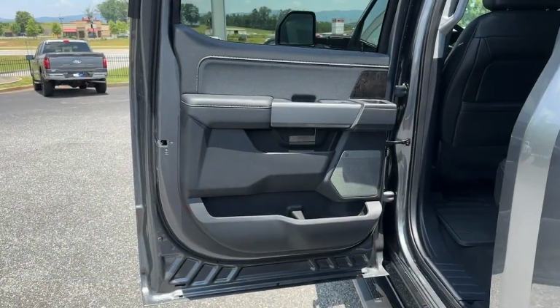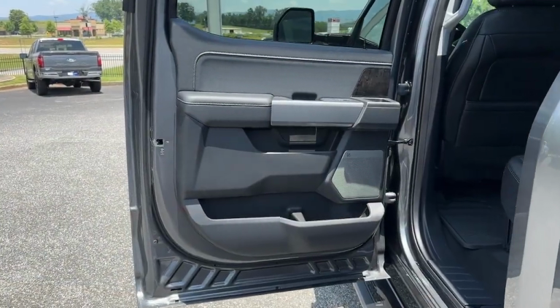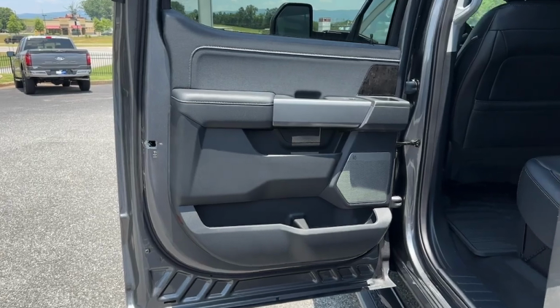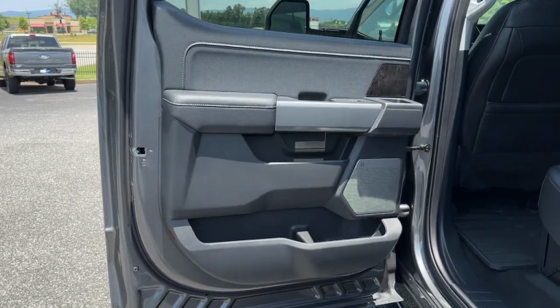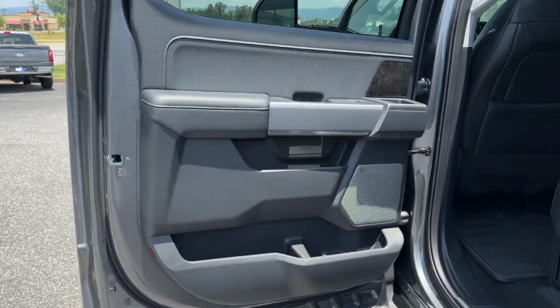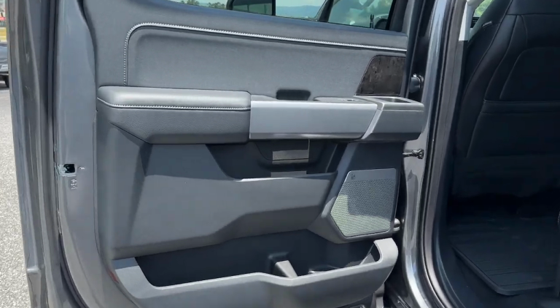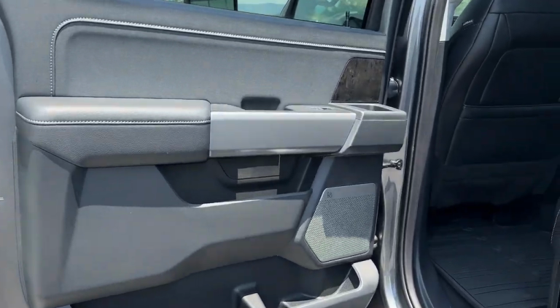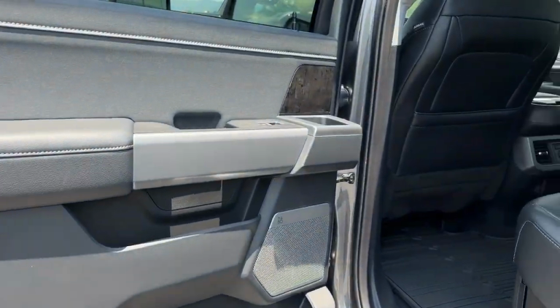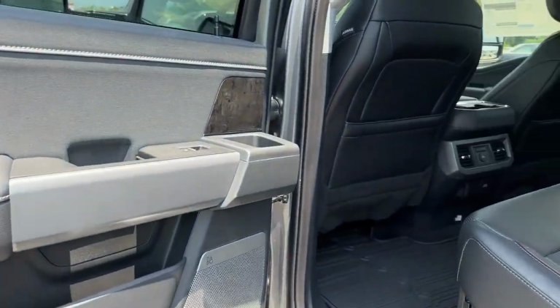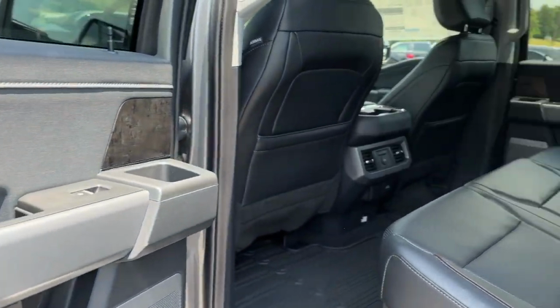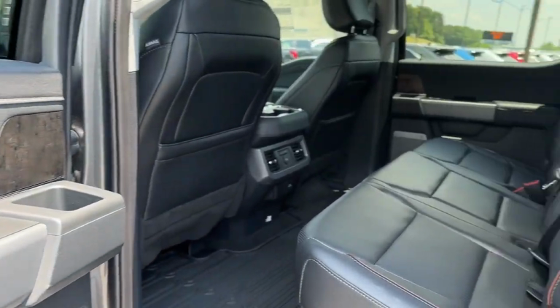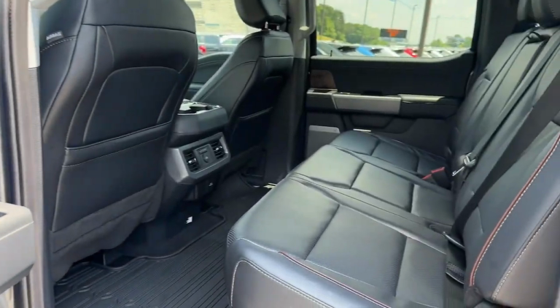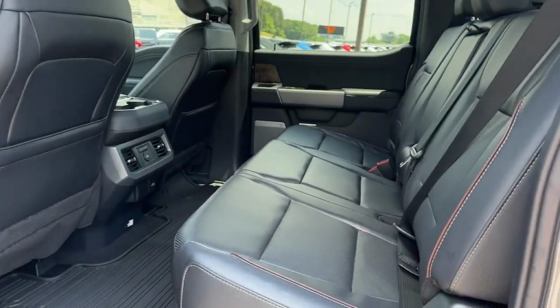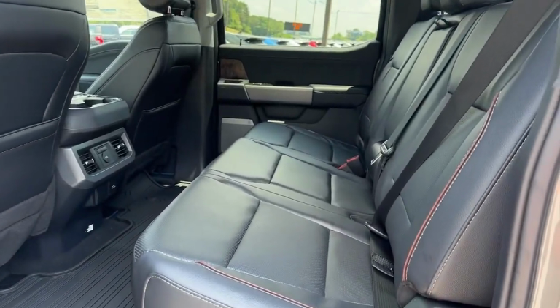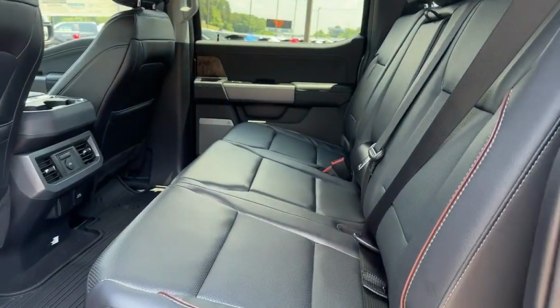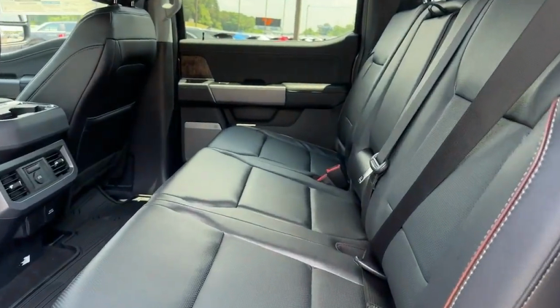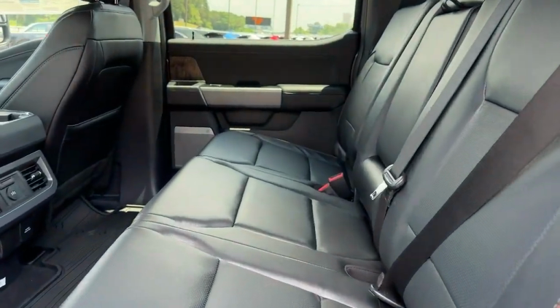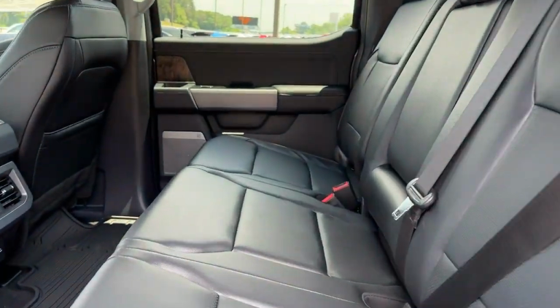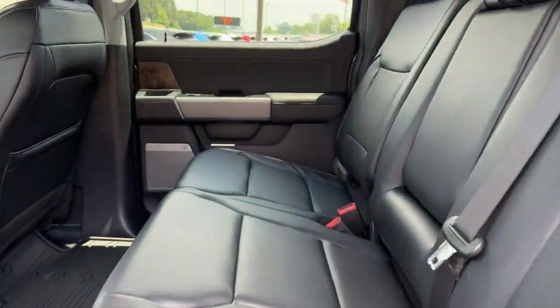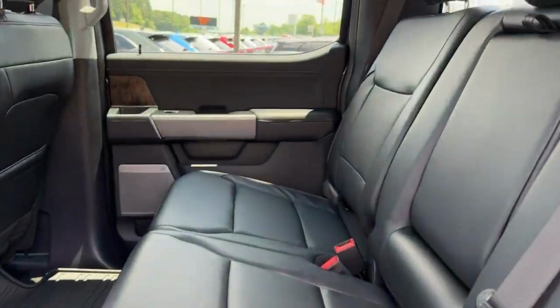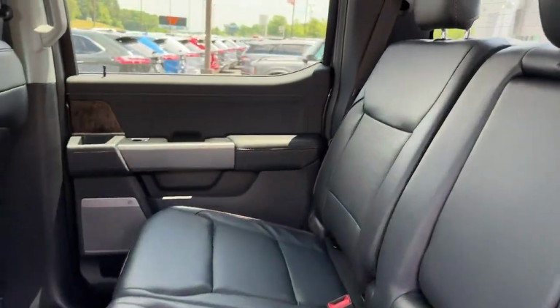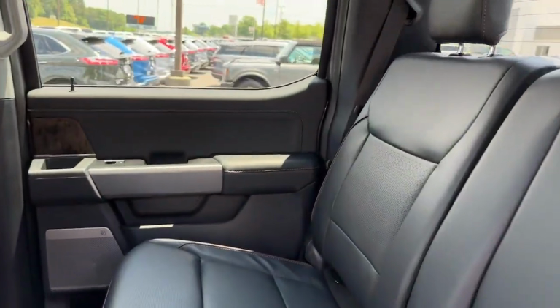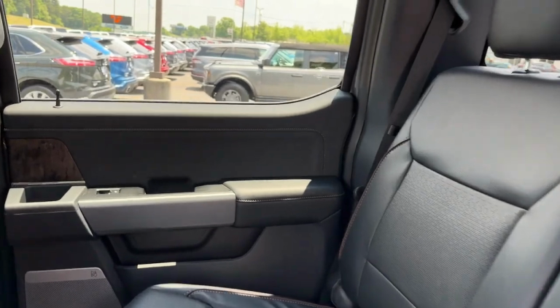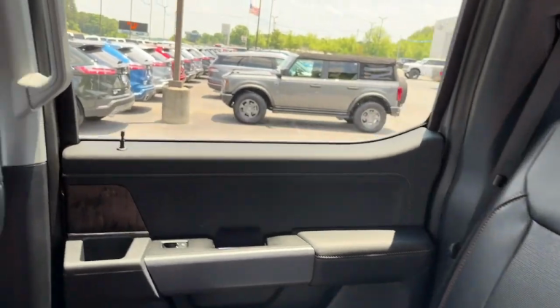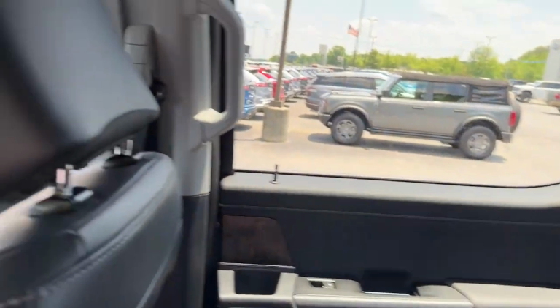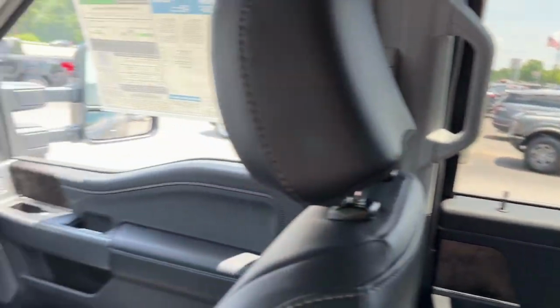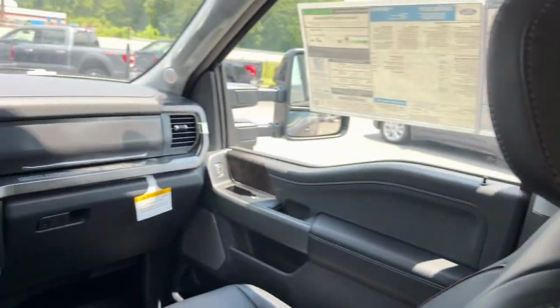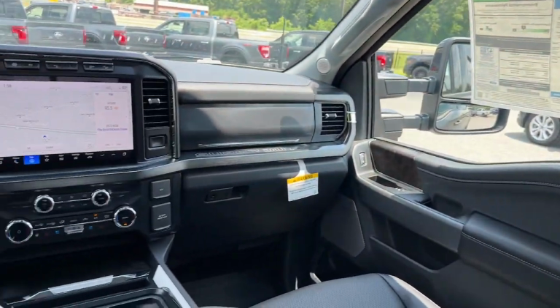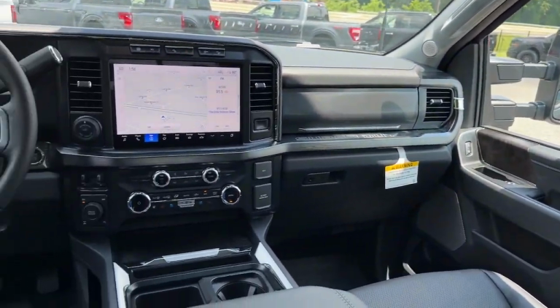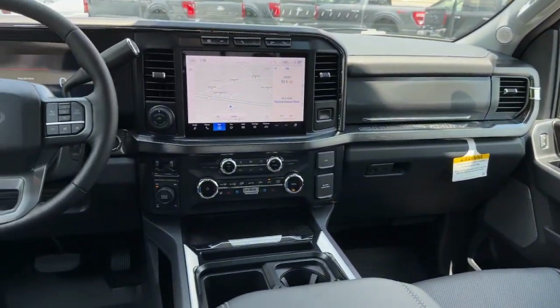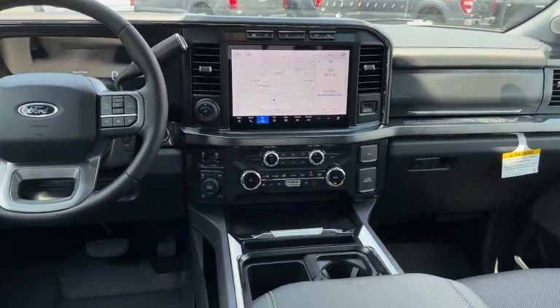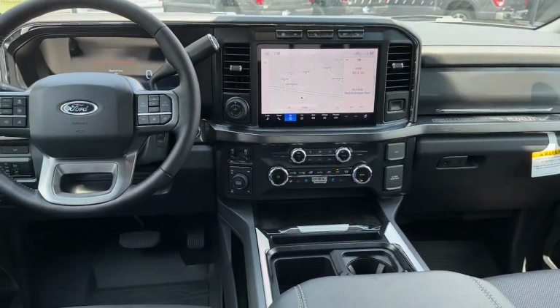Don't miss the chance to drive this hard-working F-250 off the lot. Our team will give you an outstanding test drive experience. Stop in today.